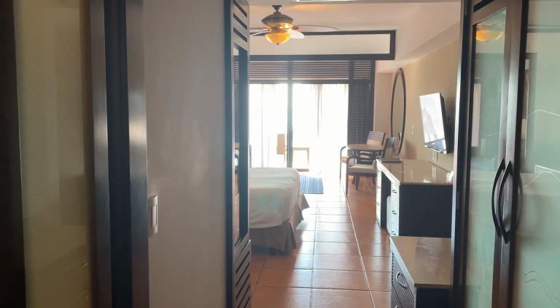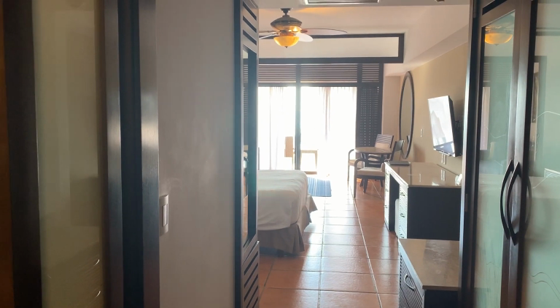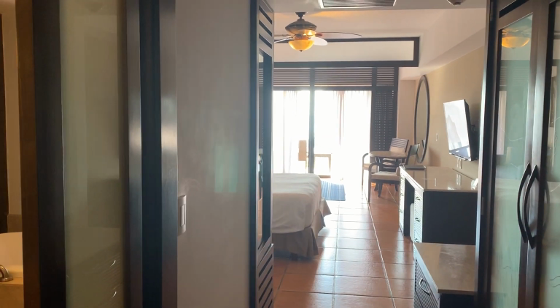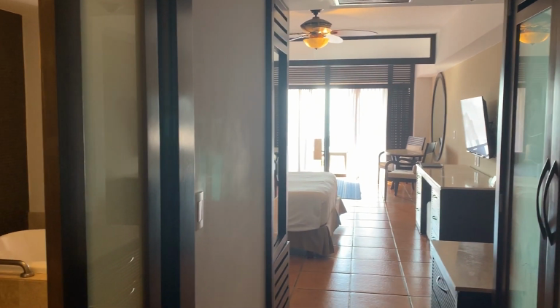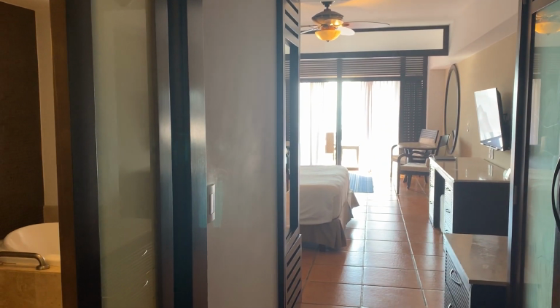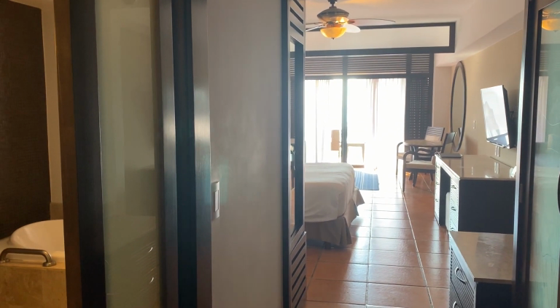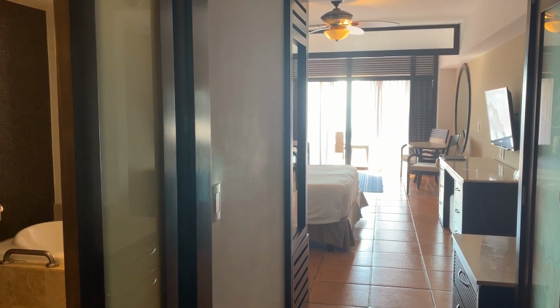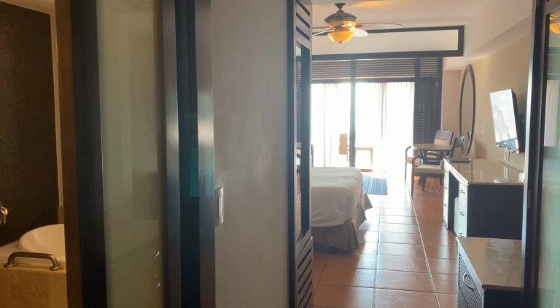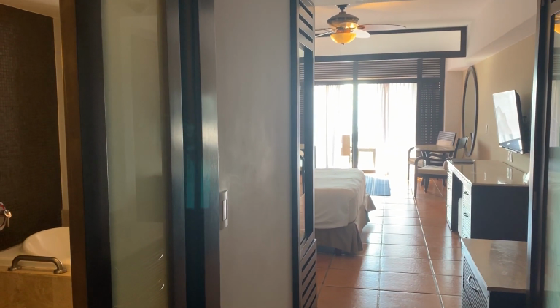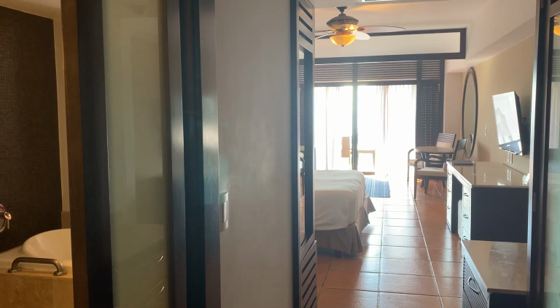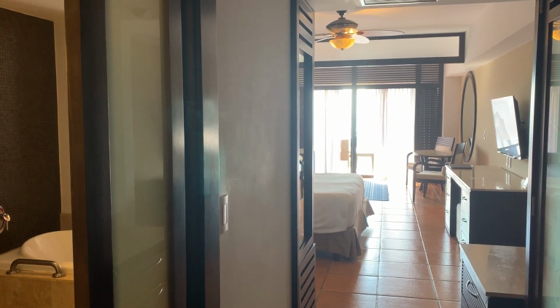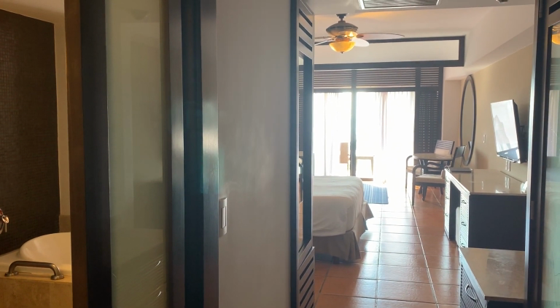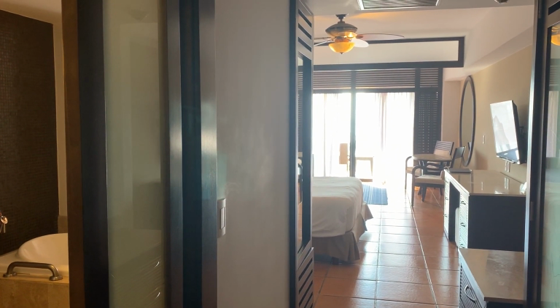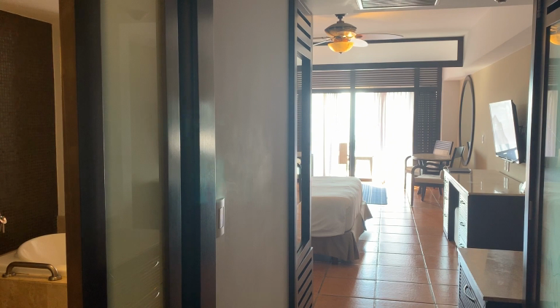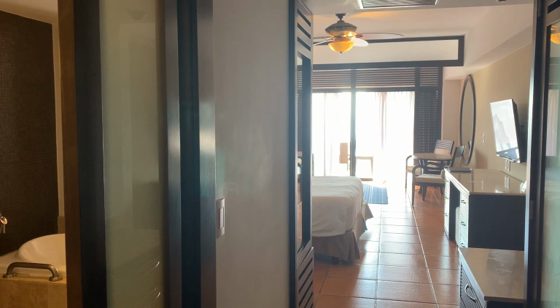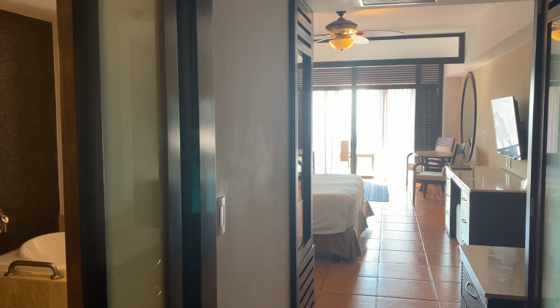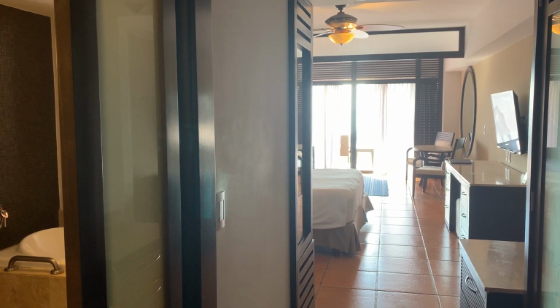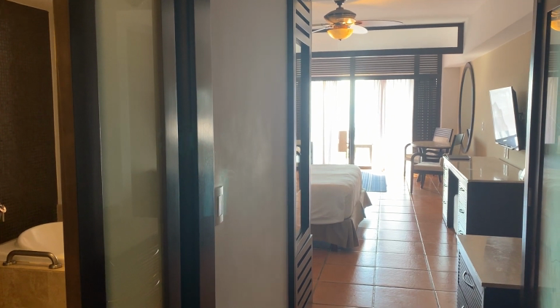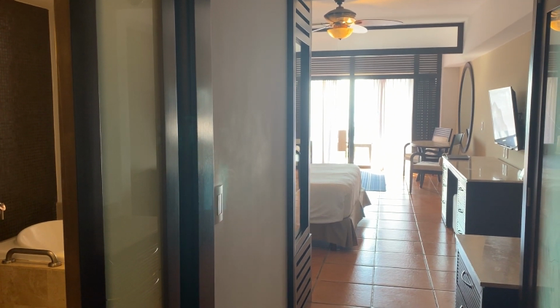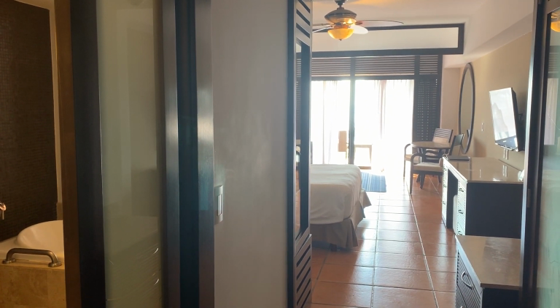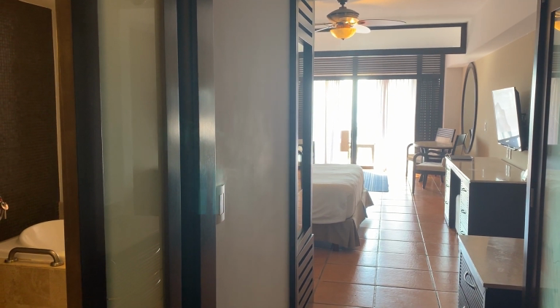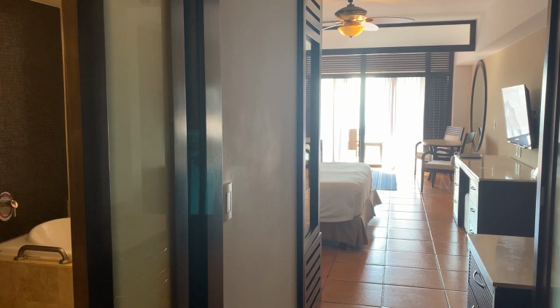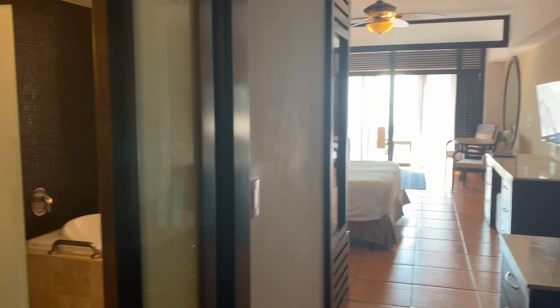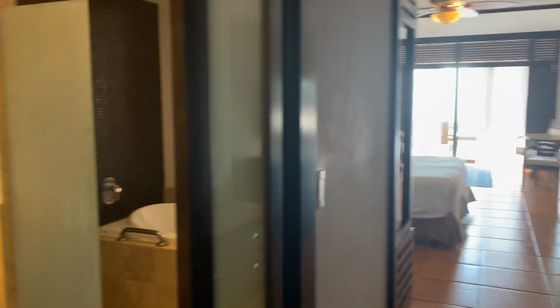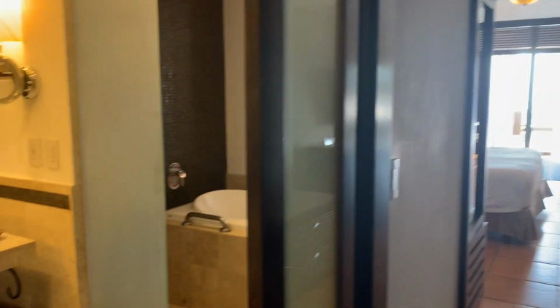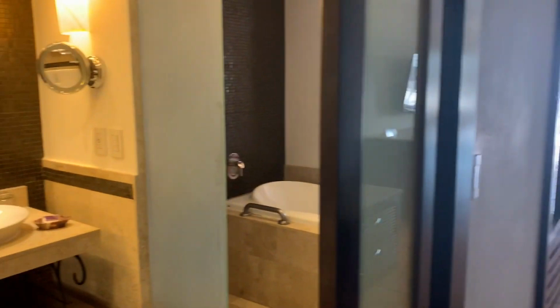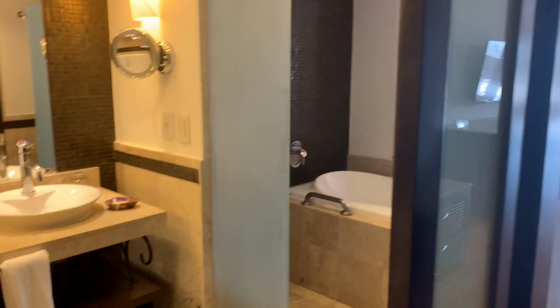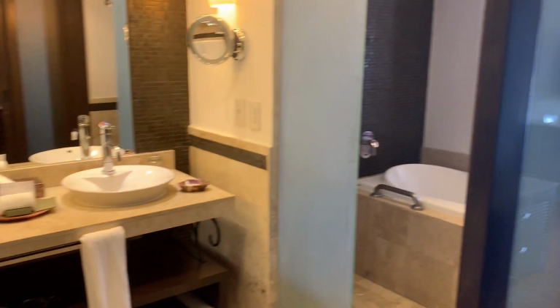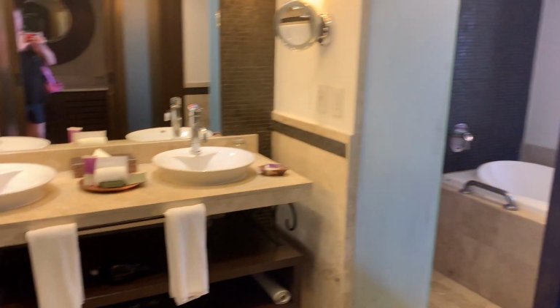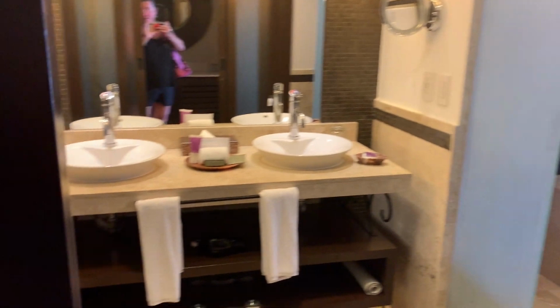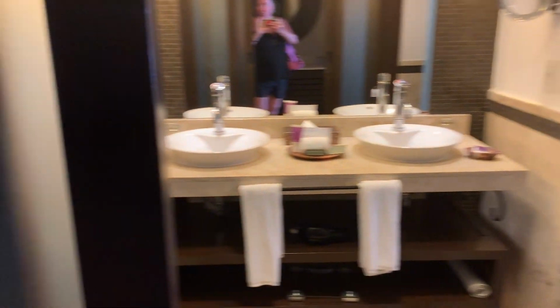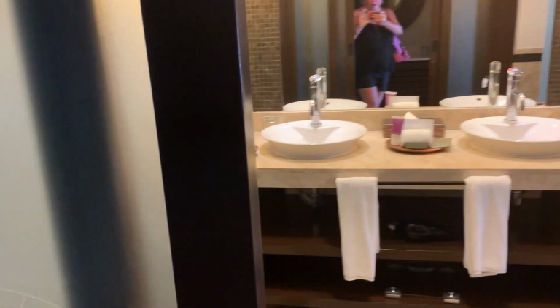This is room 1633. It is a Master King resort view and it's the same layout as what I have.